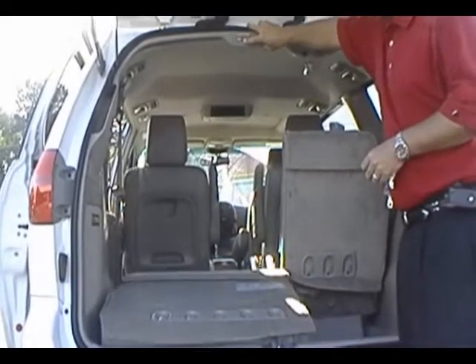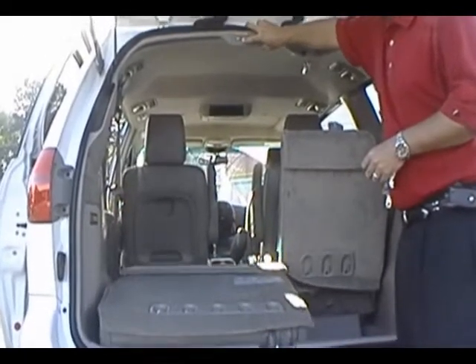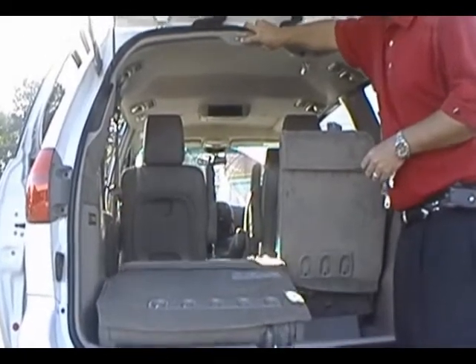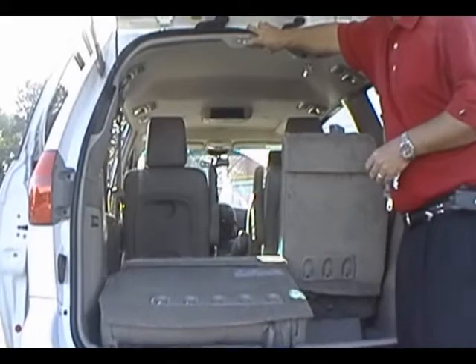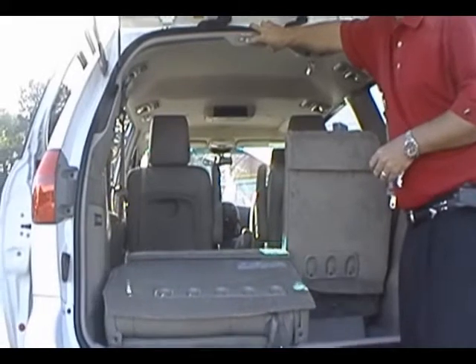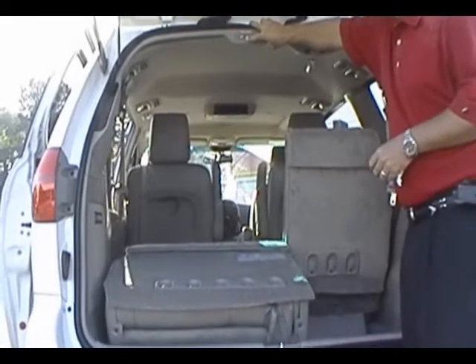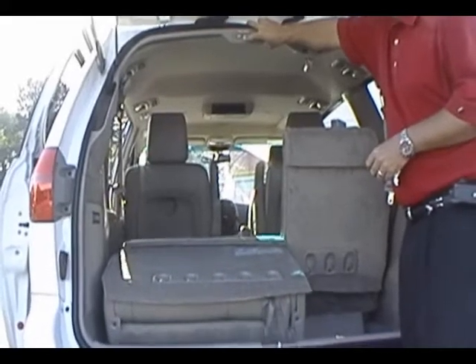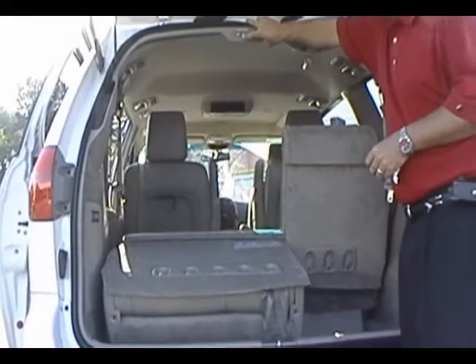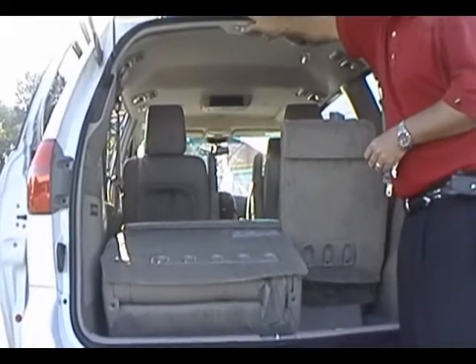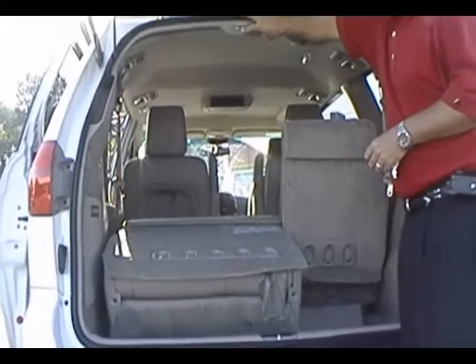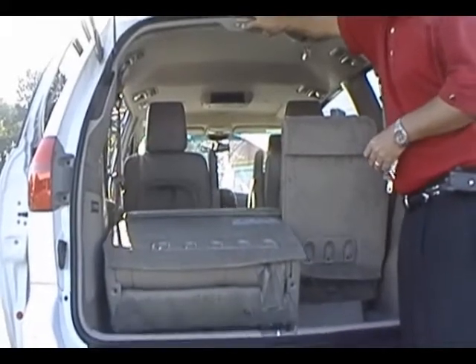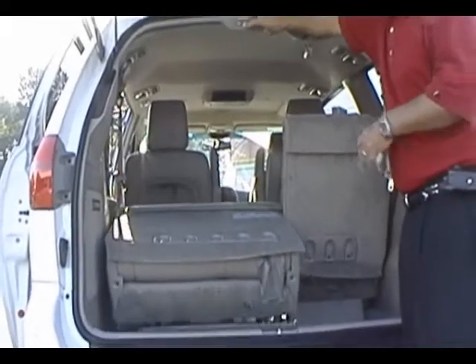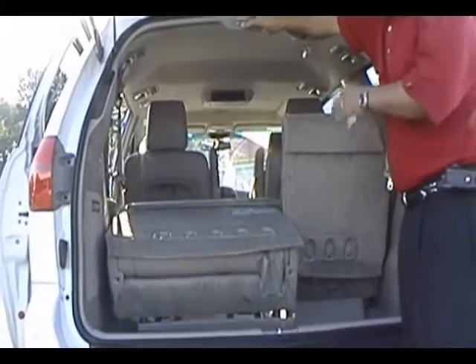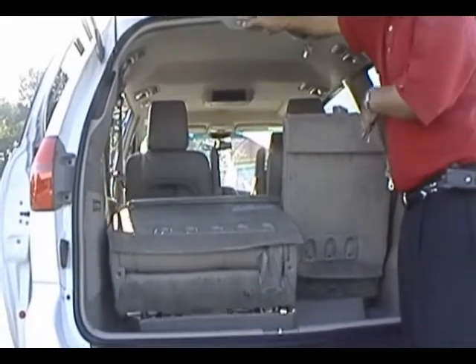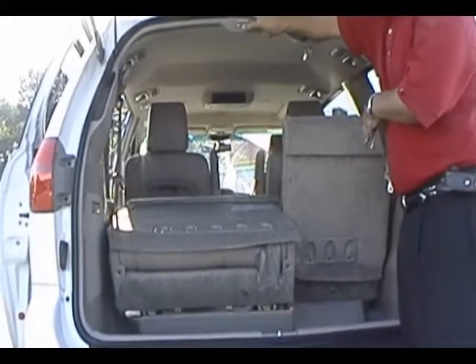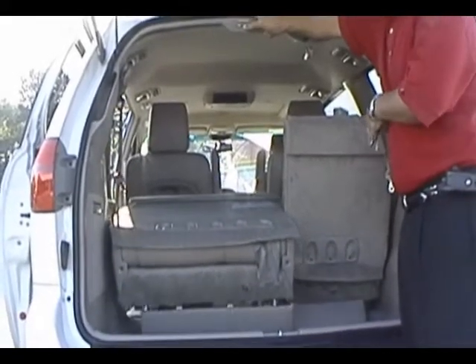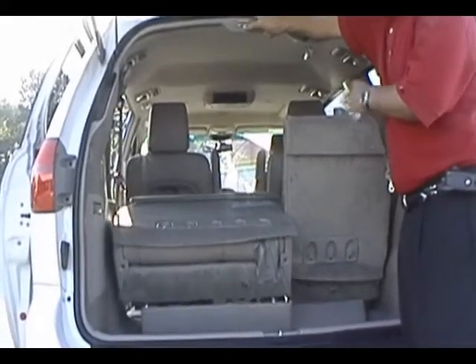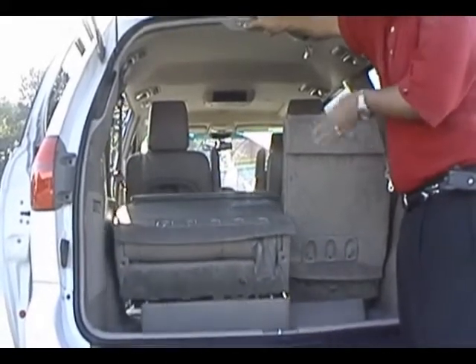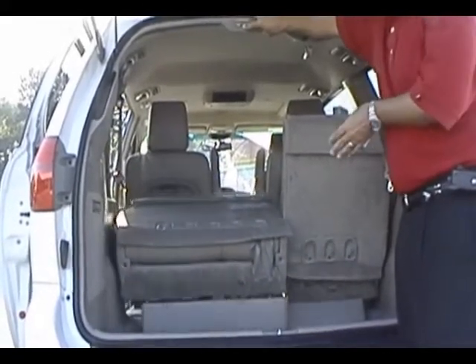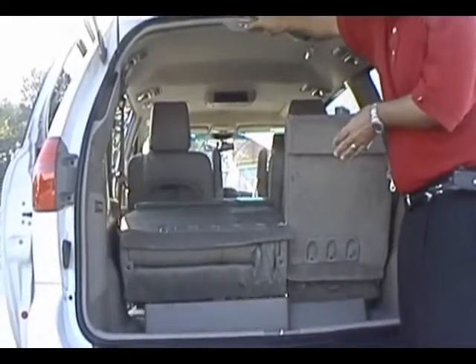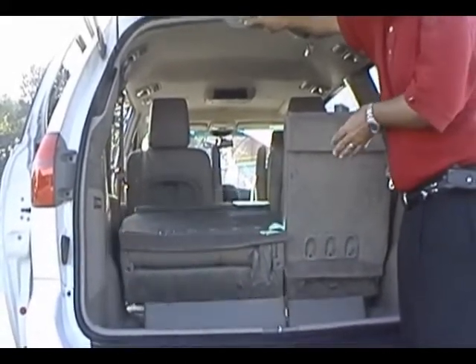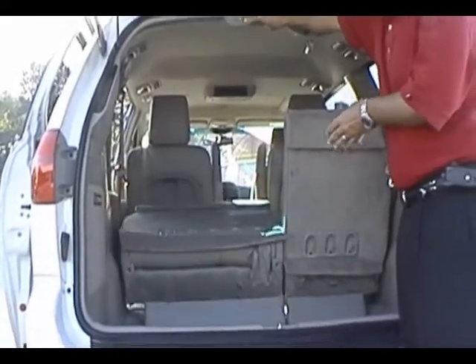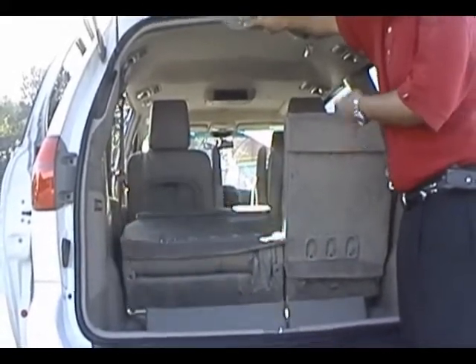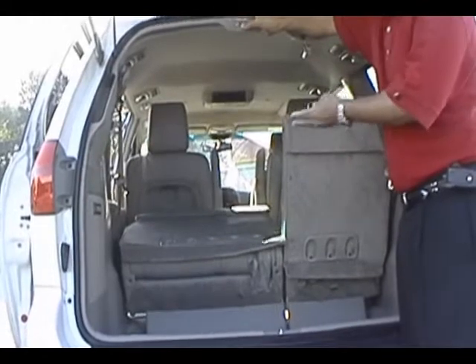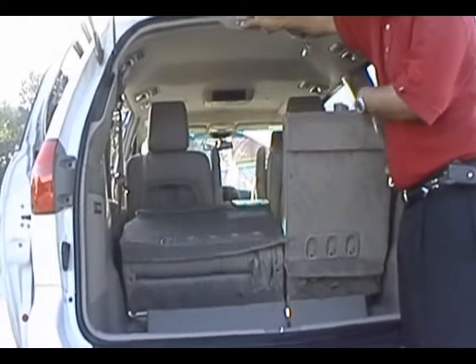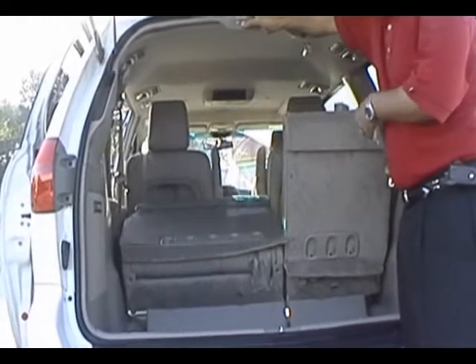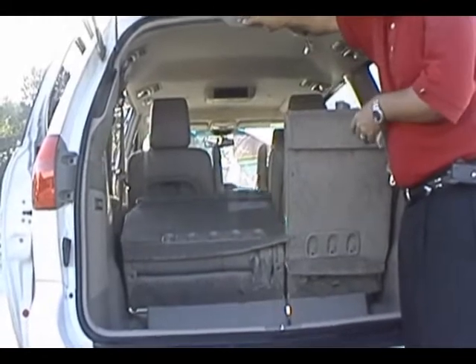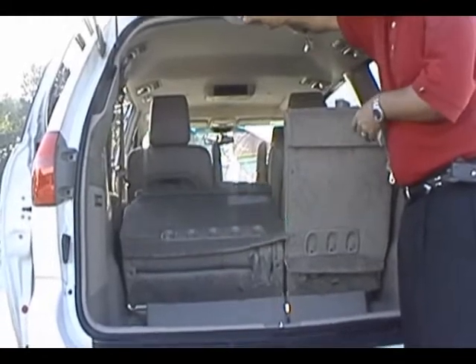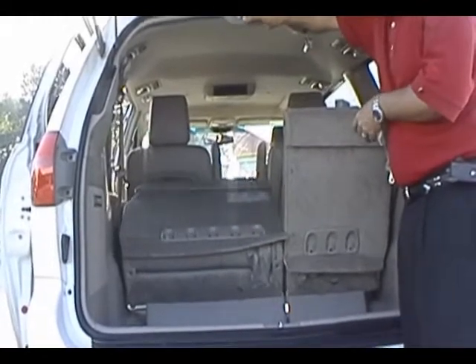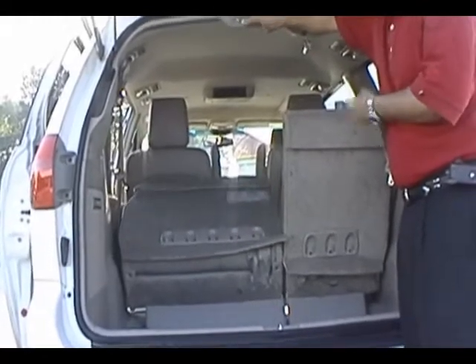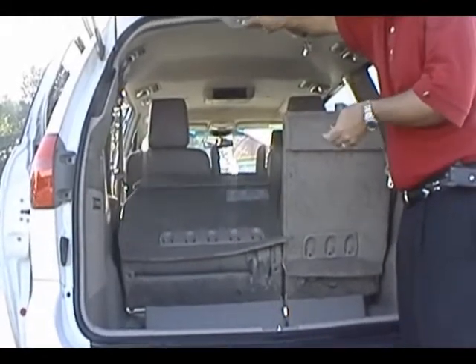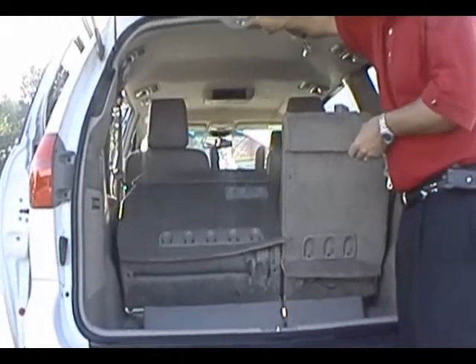This is a 60/40 split seat in the back, so you can leave one side down or both sides down, depending on if you need extra passenger room or cargo room.